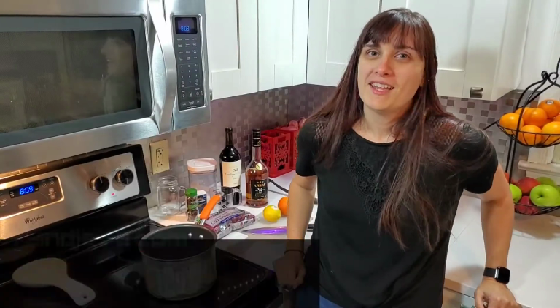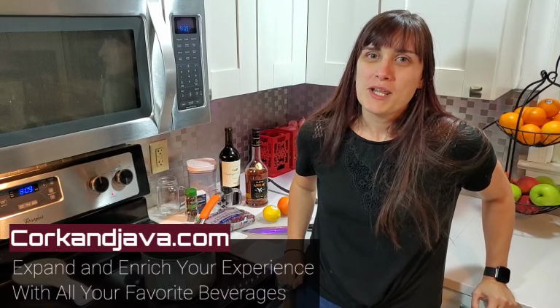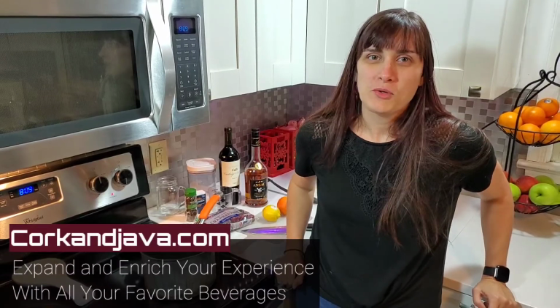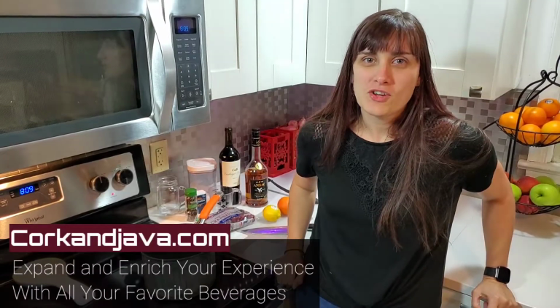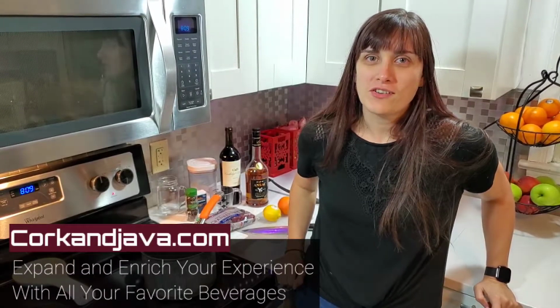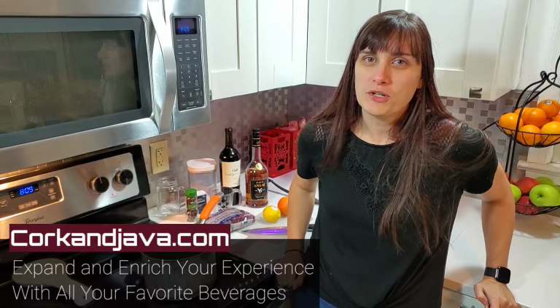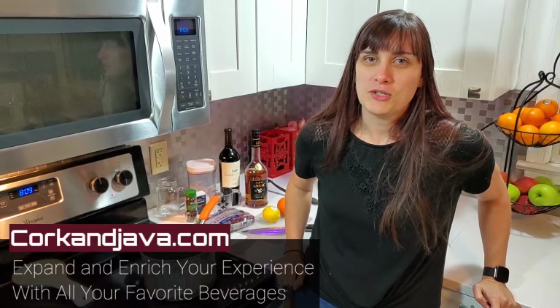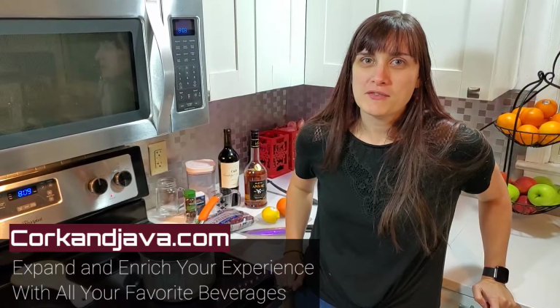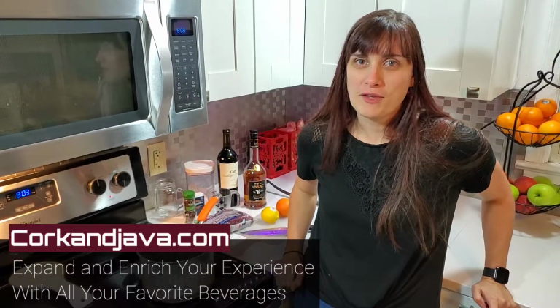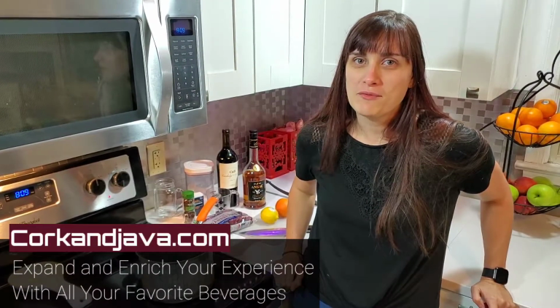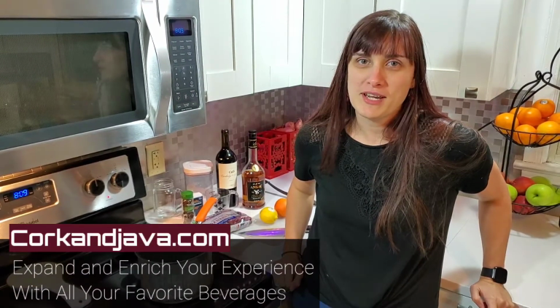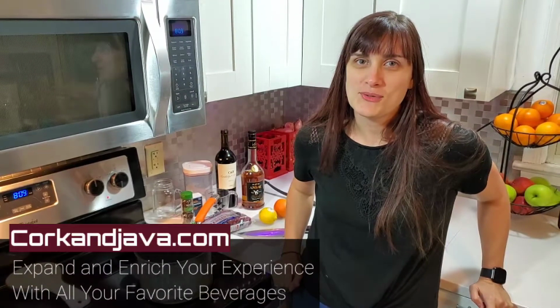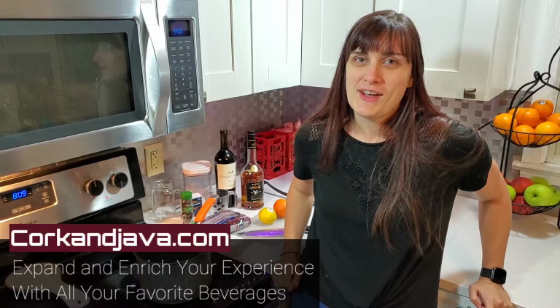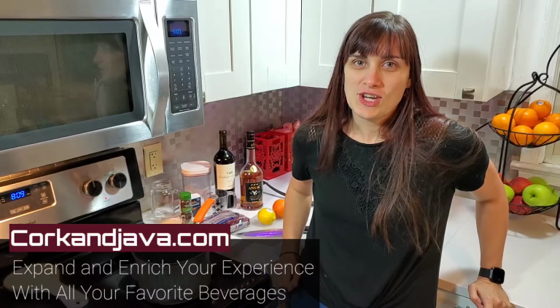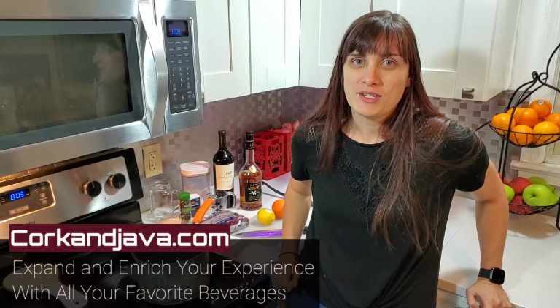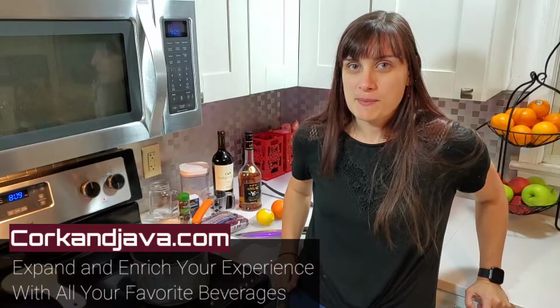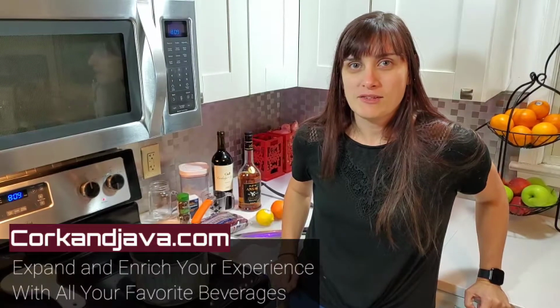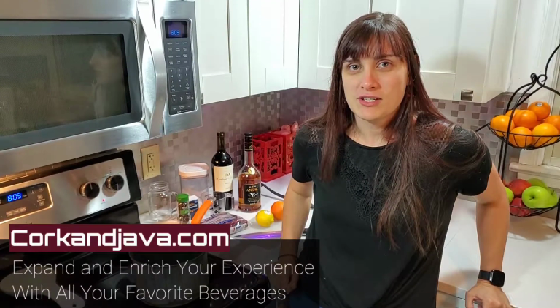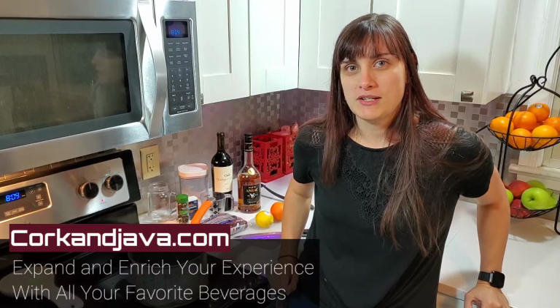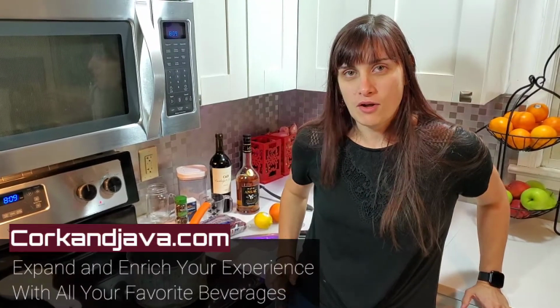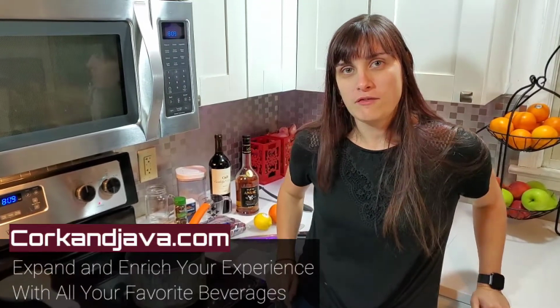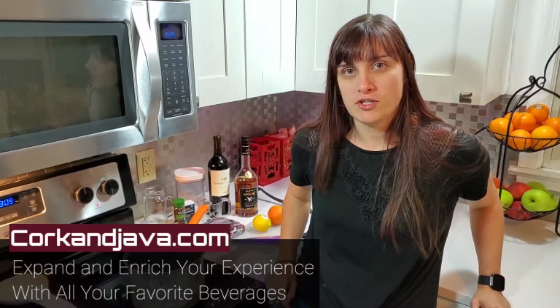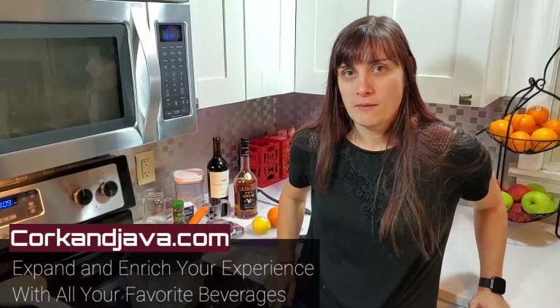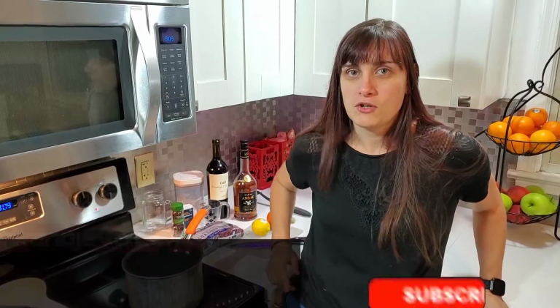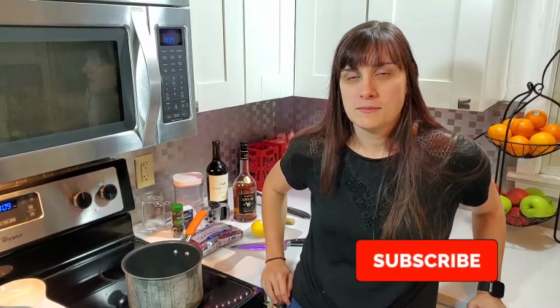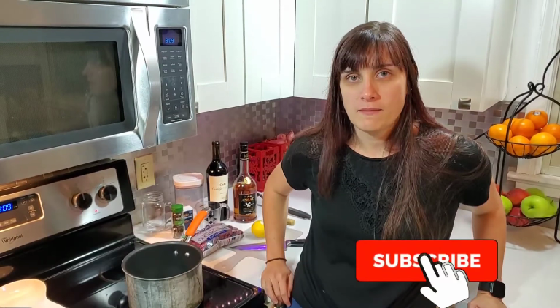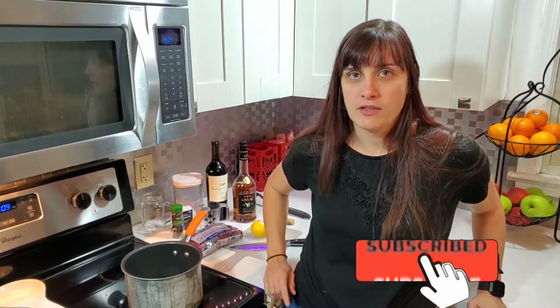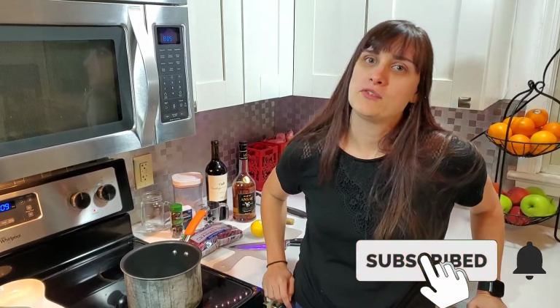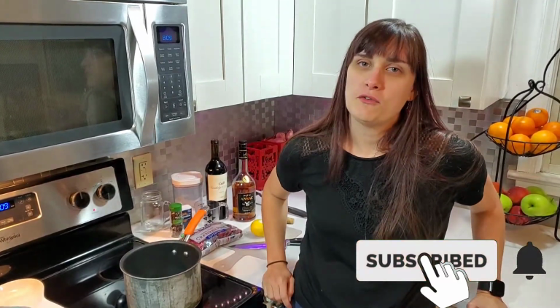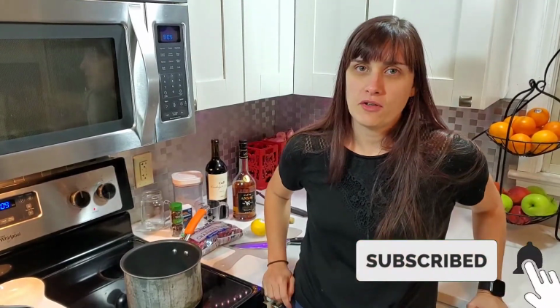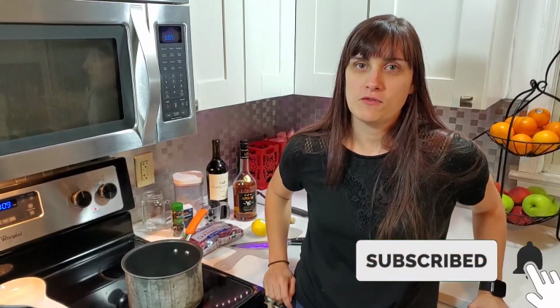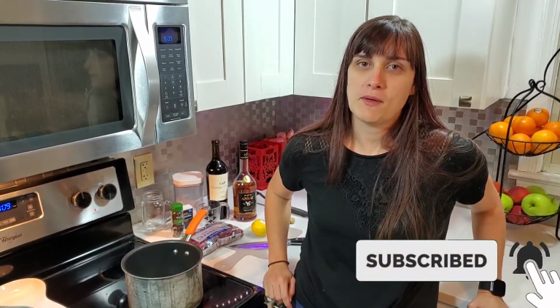Hello everybody, welcome to CorkAndJava.com, where your go-to place for coffee and wine reviews and how-to's. On this channel, we like to expand and enrich your experience with all of your favorite beverages. Make sure you guys hit subscribe and hit that little bell so you're notified when all our future videos come out.